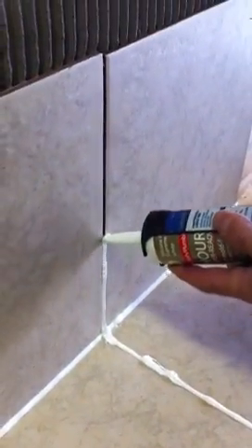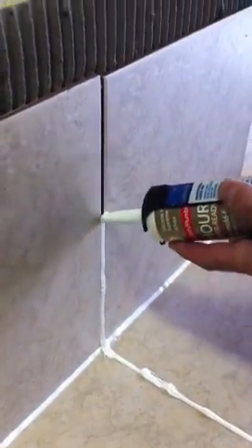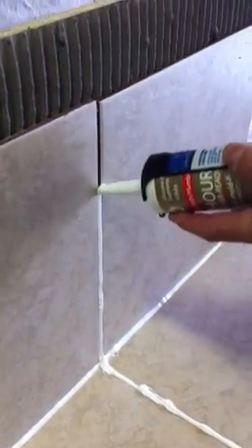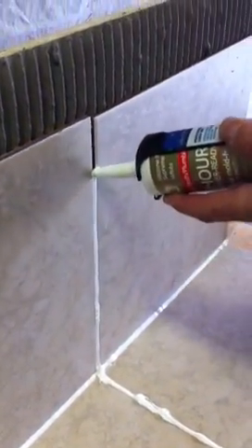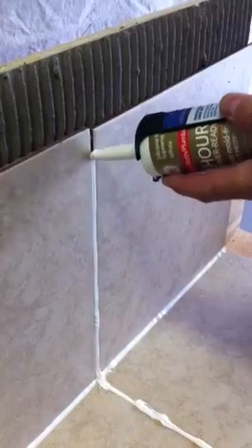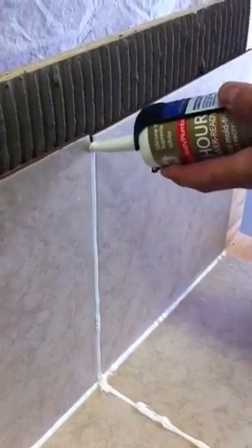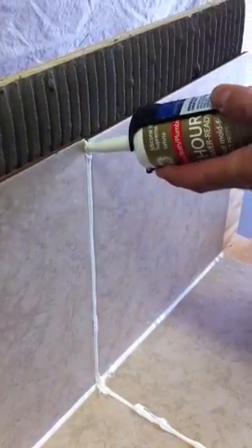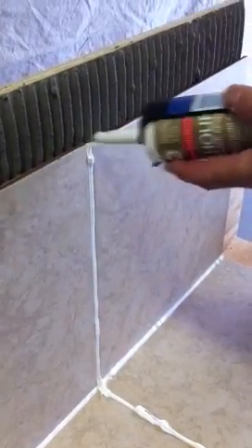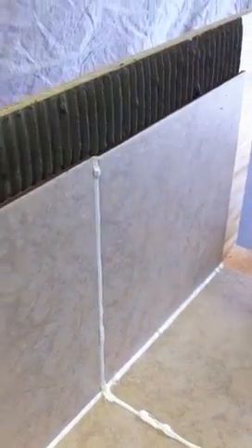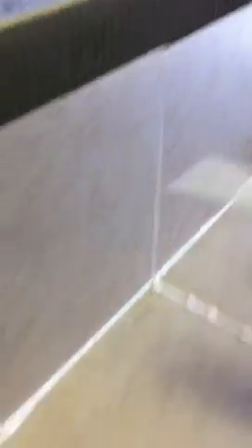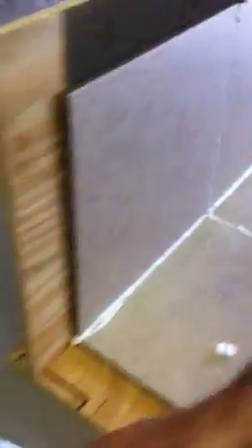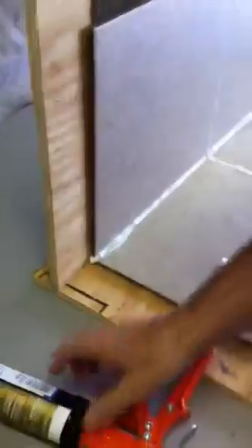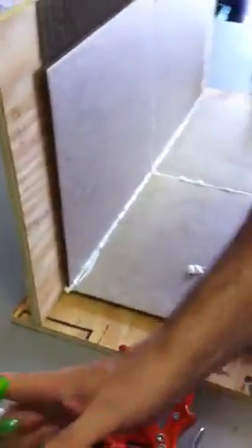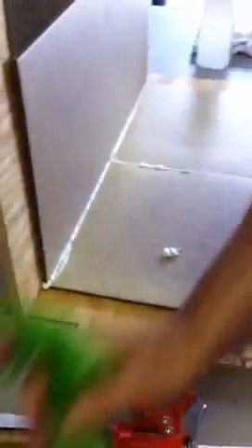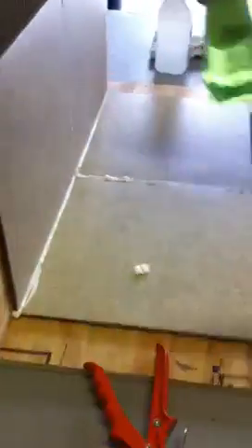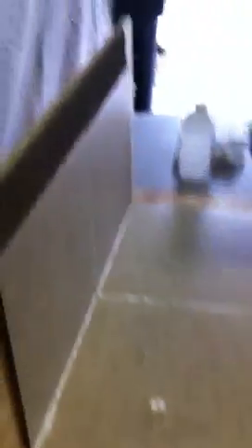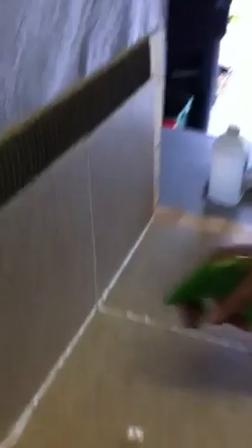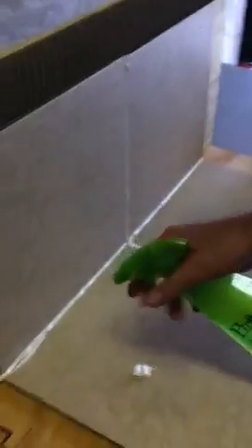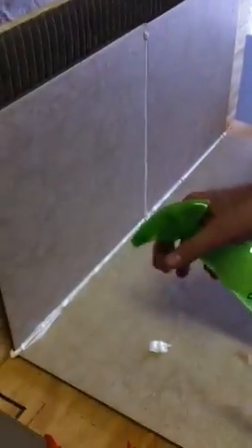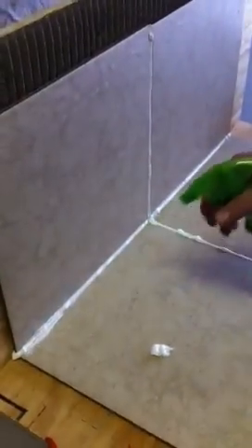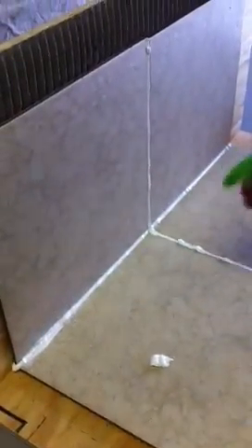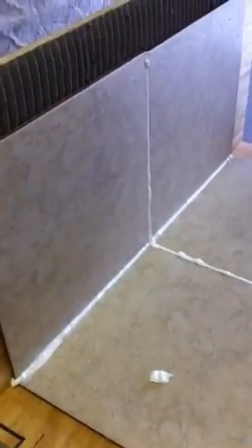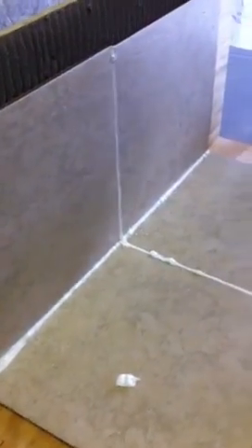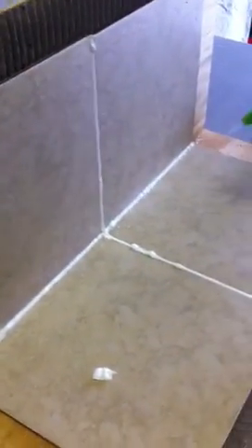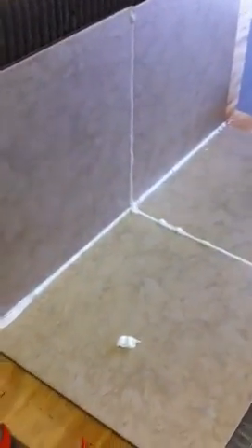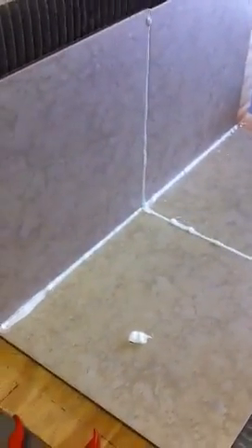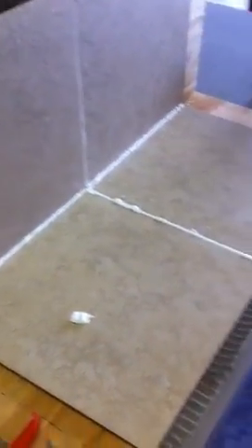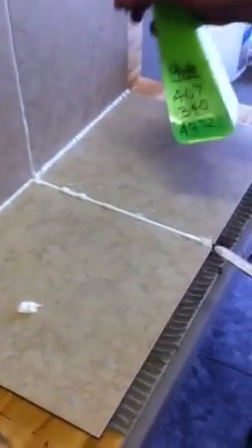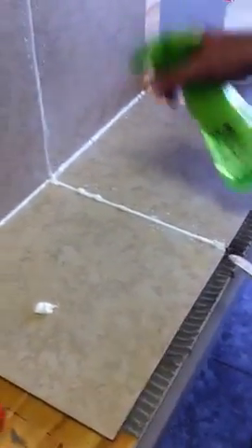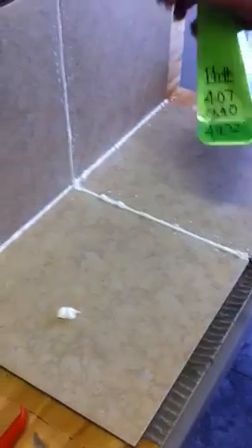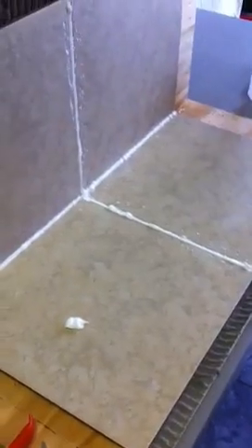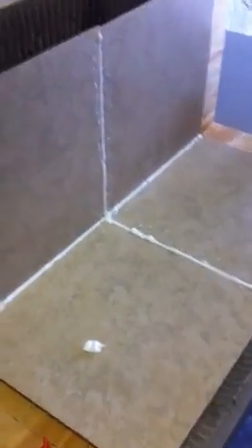The next important thing is when you use silicone, you always want to start from the bottom up. Because if you apply the cleaning solution on the top and not on the bottom, then you create a mess and you cannot silicone the rest of it.